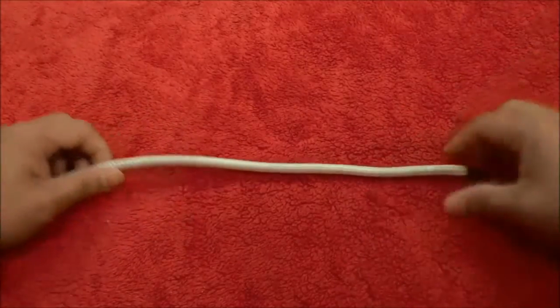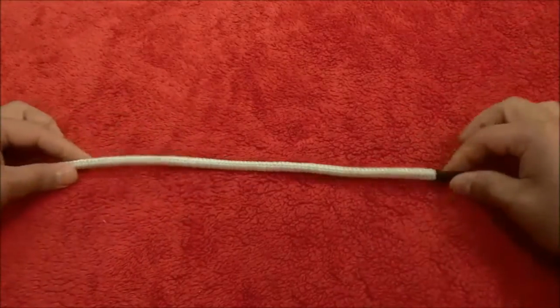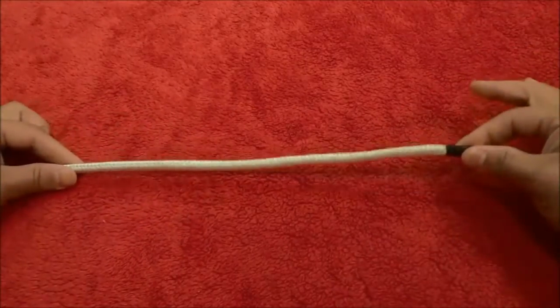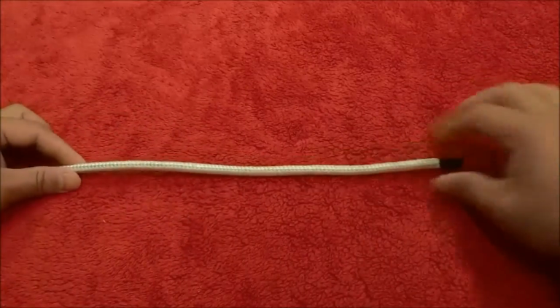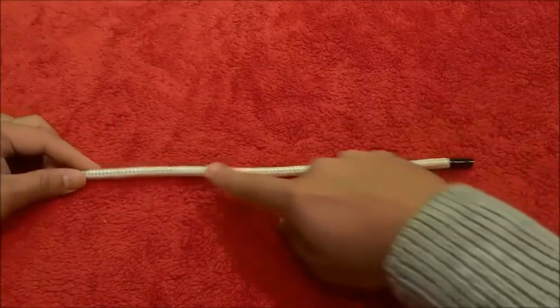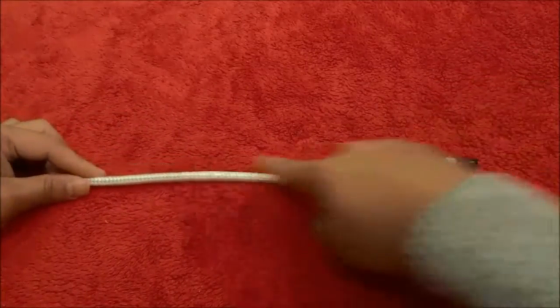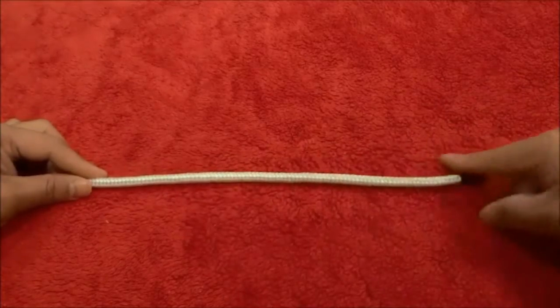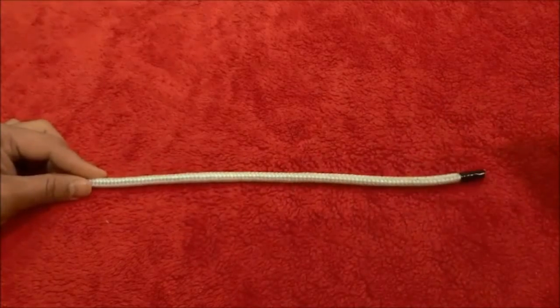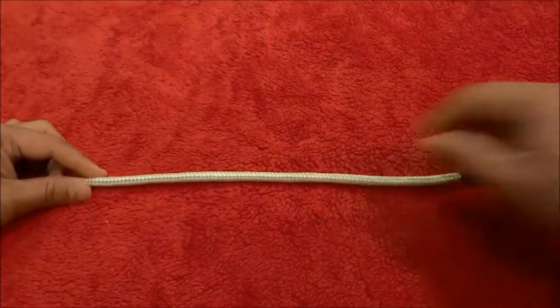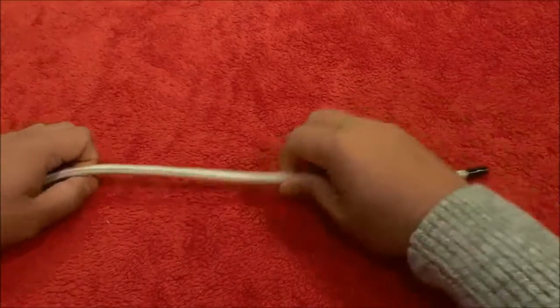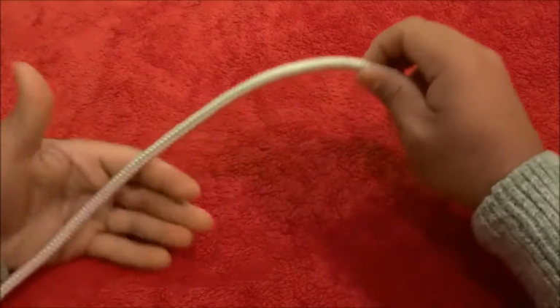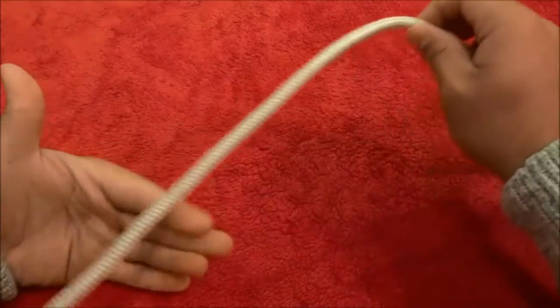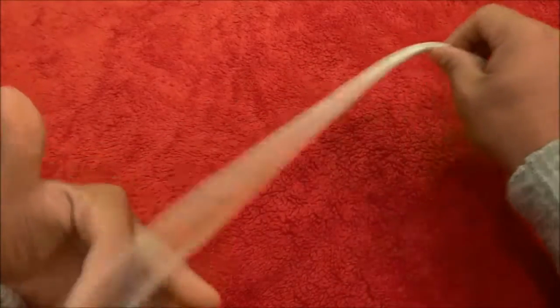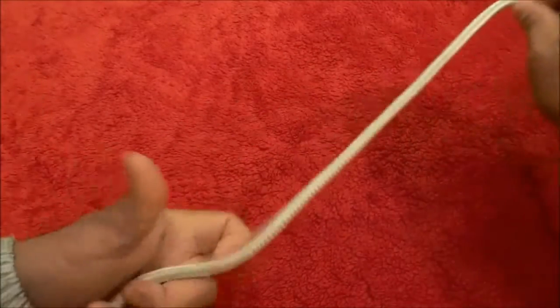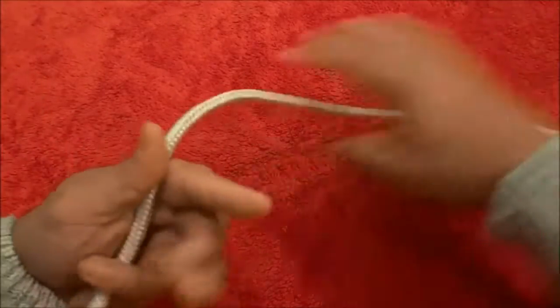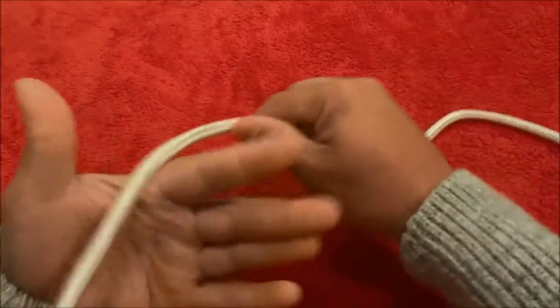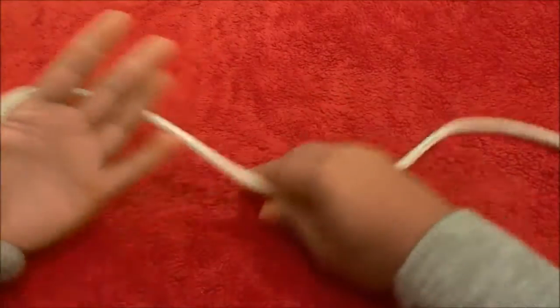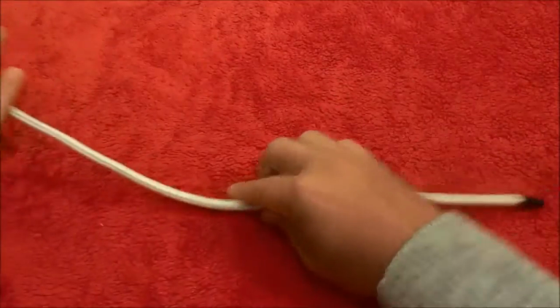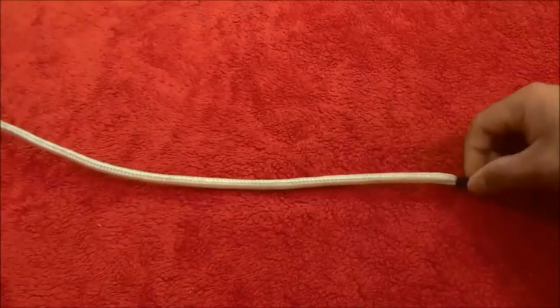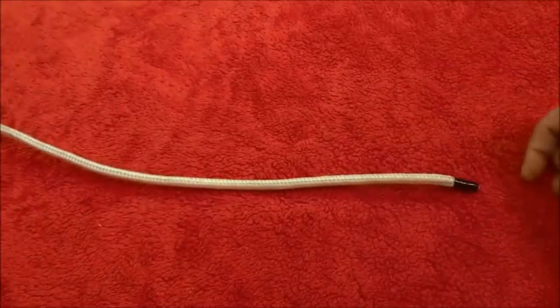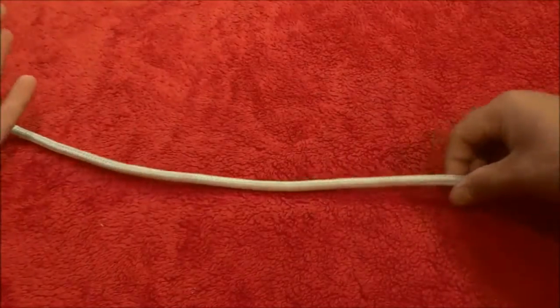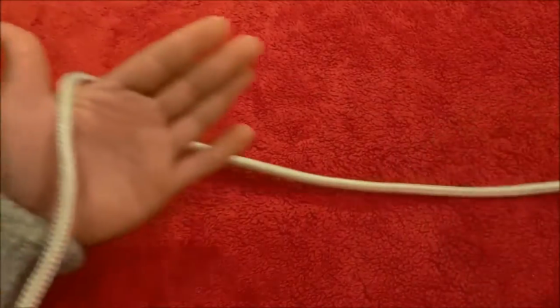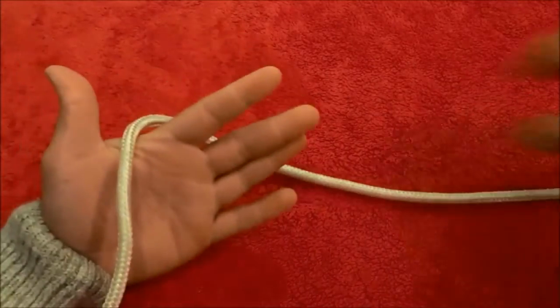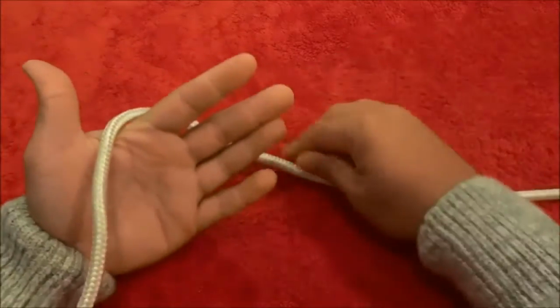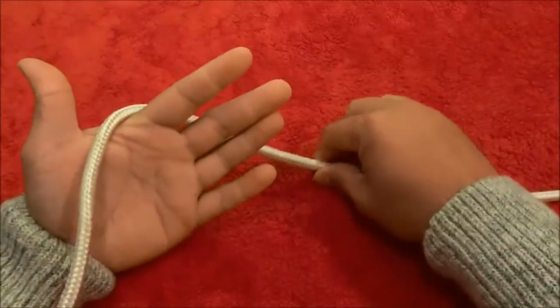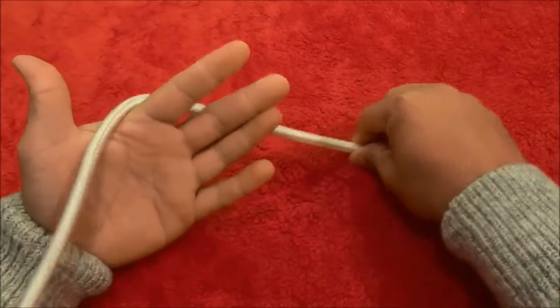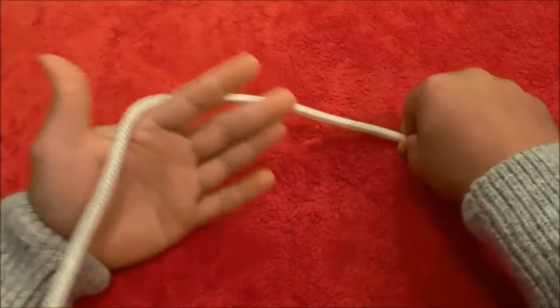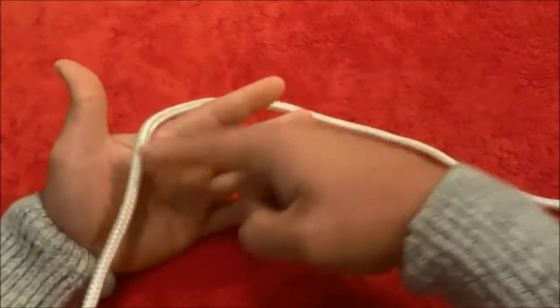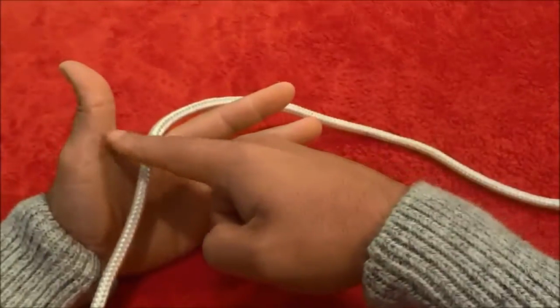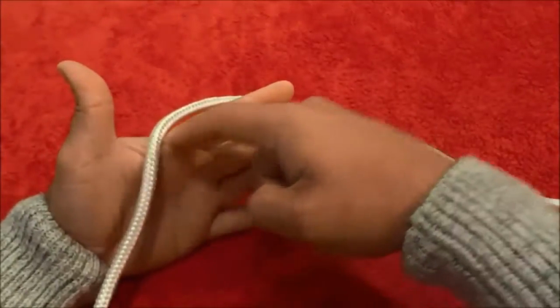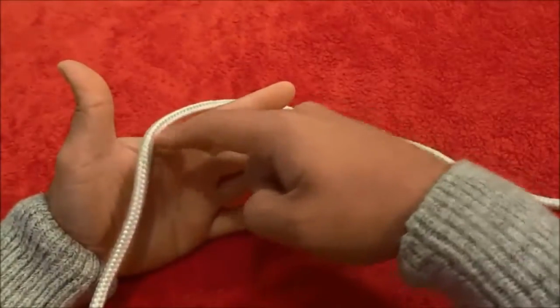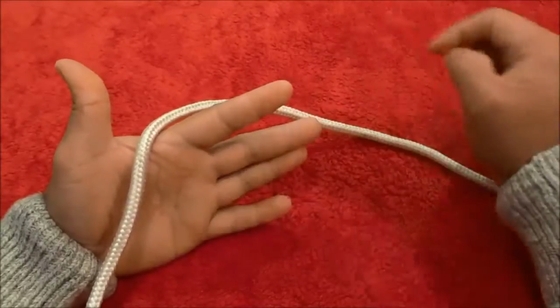You're going to start off with the end of the rope going towards the right. The end is going towards the right and you're going to put the rope just right in this portion of your hand.